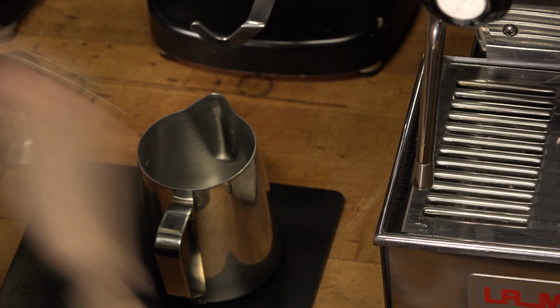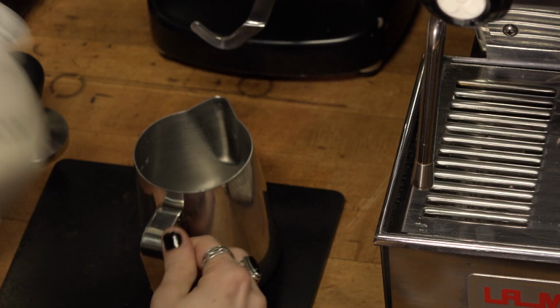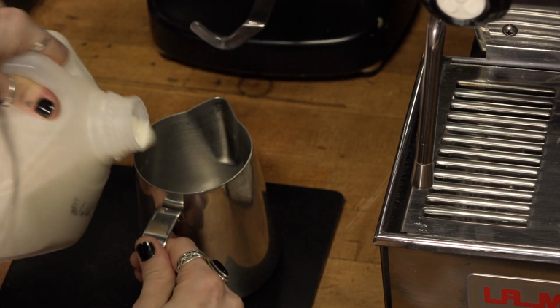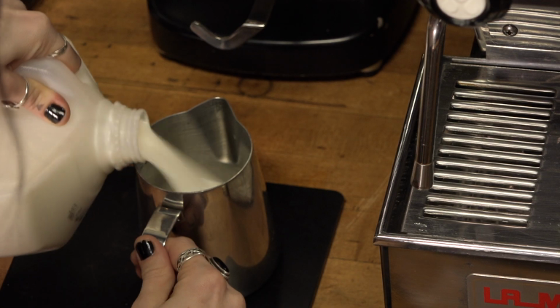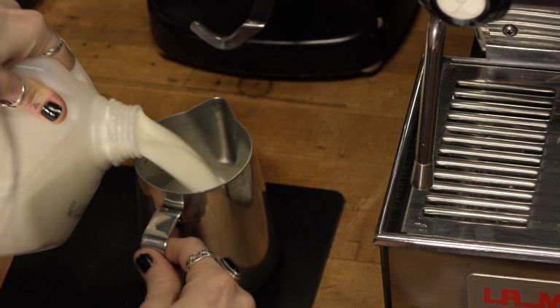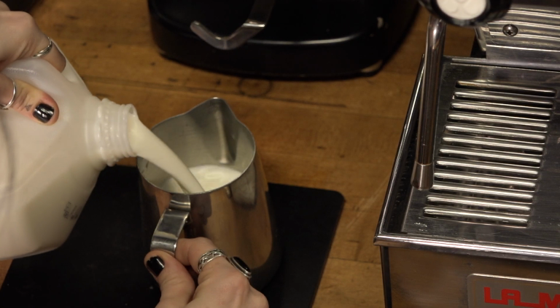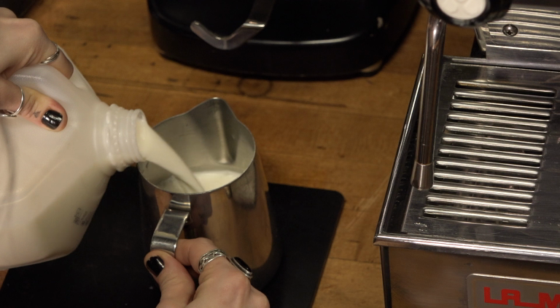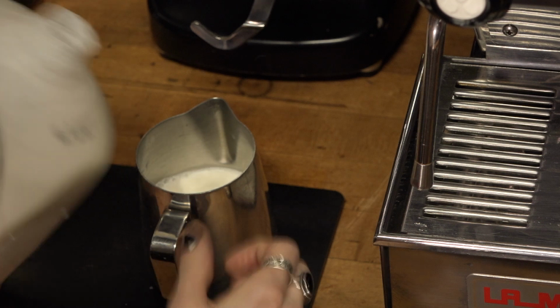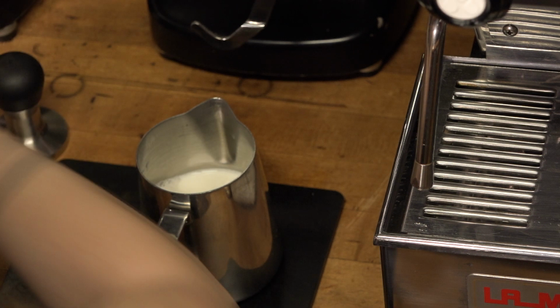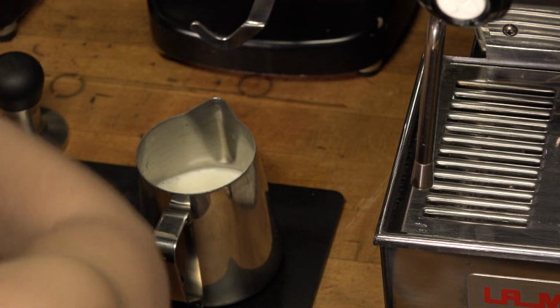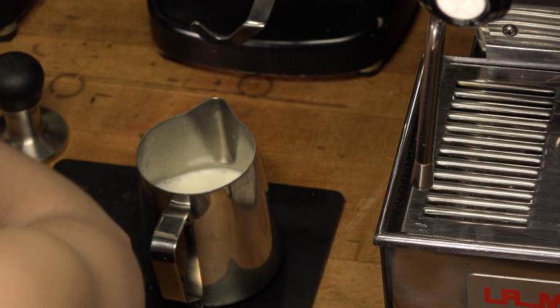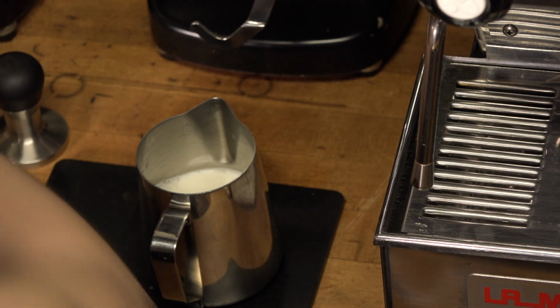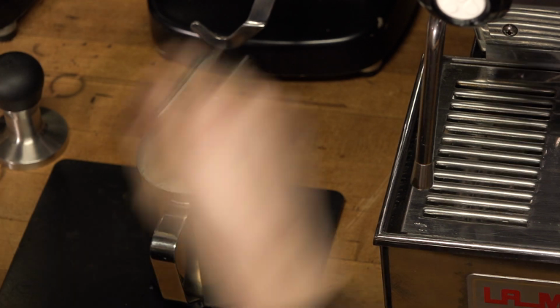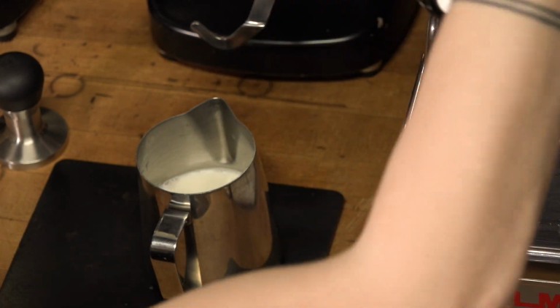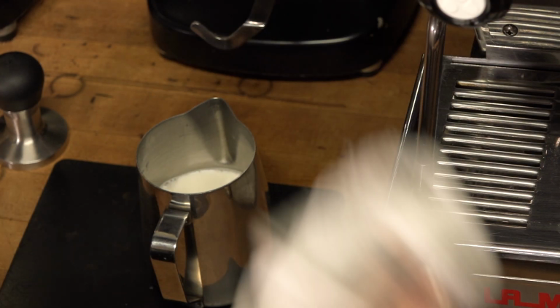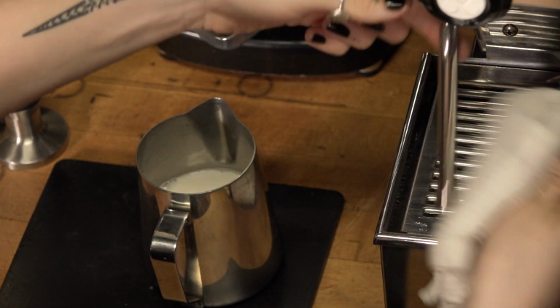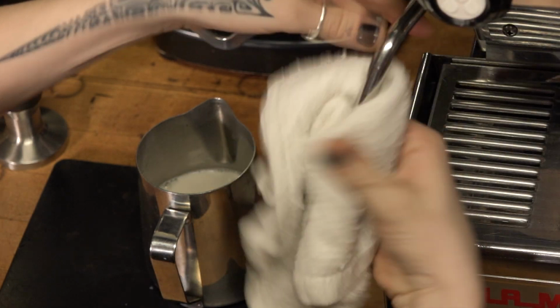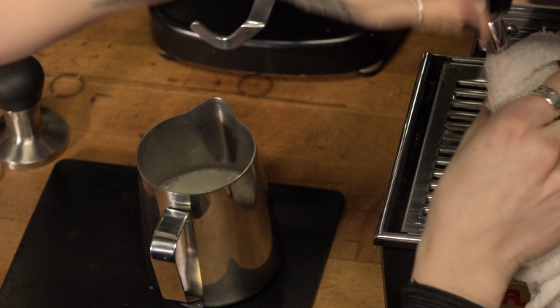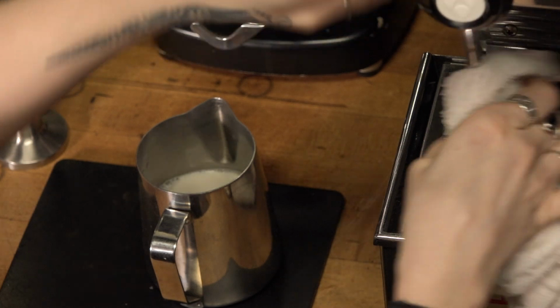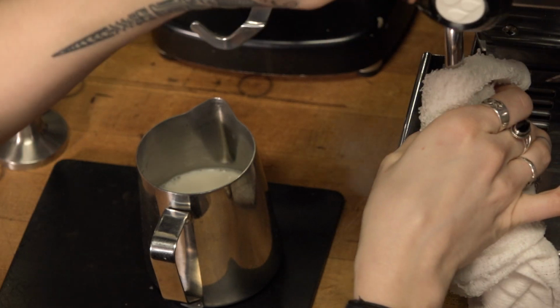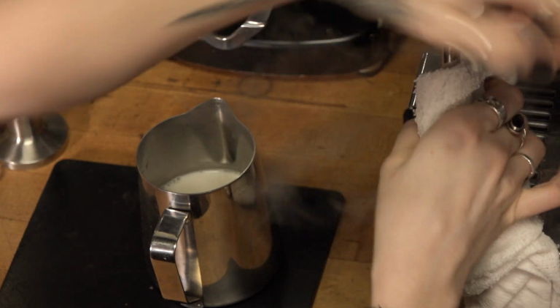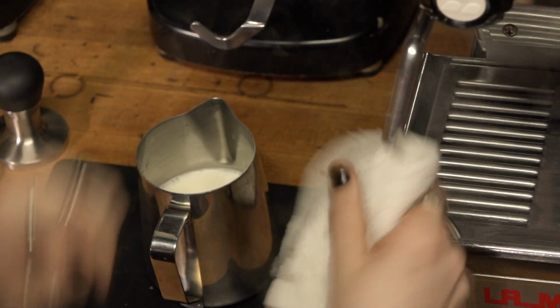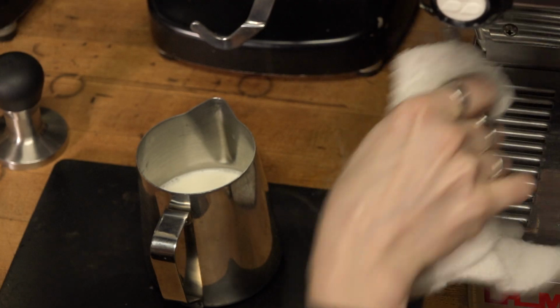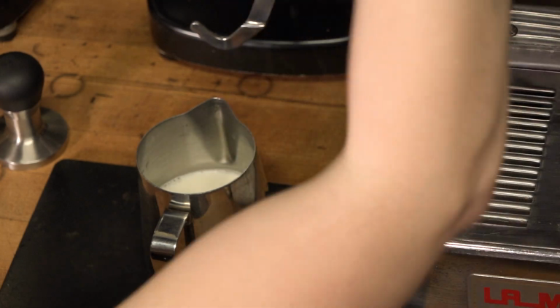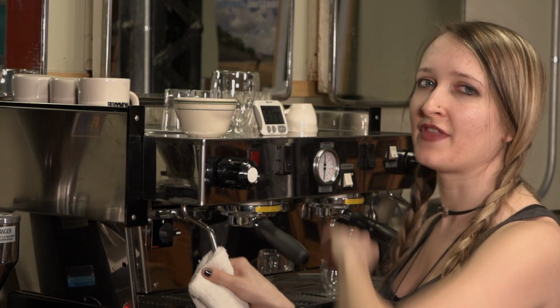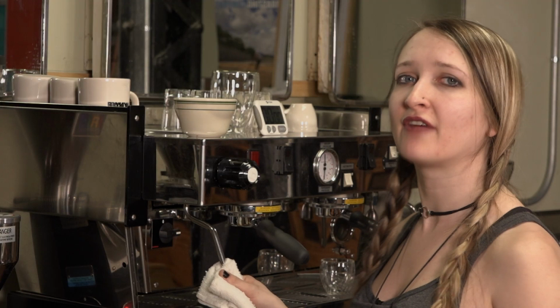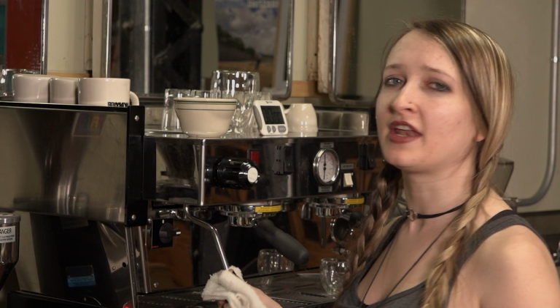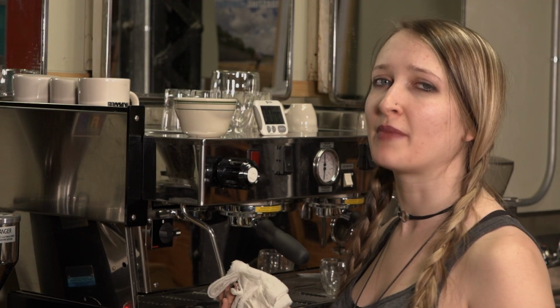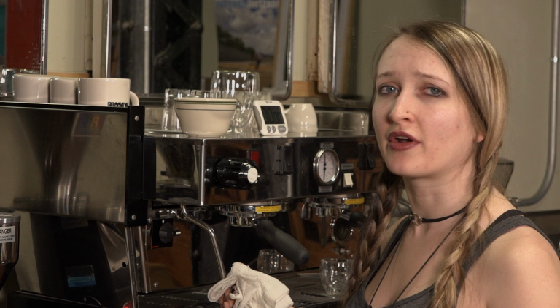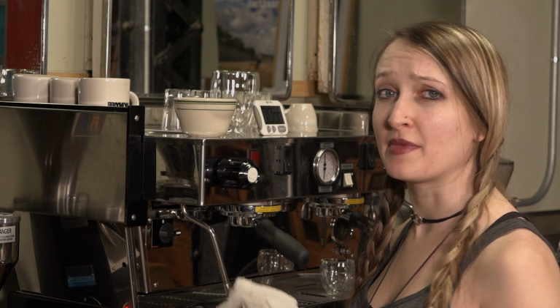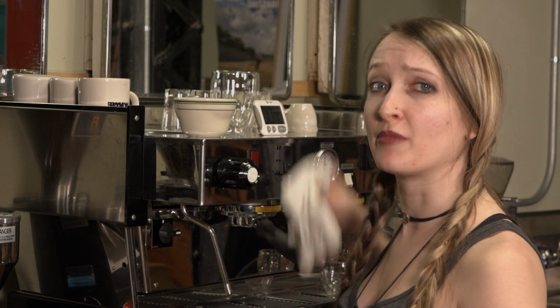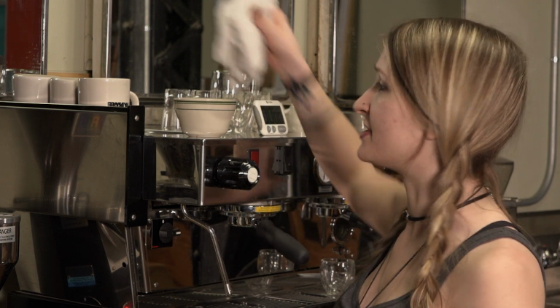First let's measure out the milk into the pitcher. You can eyeball it — put it a little bit below the spout. Get the steam wand ready by wiping it down and purging the tip. Turn it on quickly, turn it back off, and that's gonna get rid of any remaining water that might be in there from the previous time.